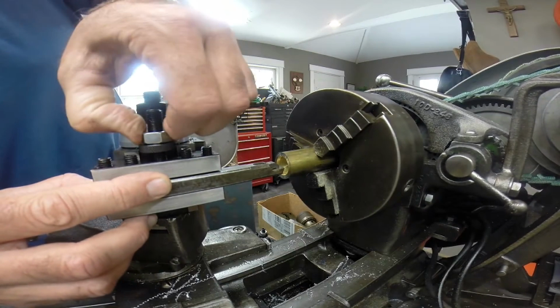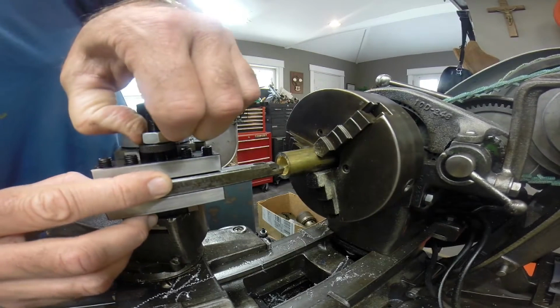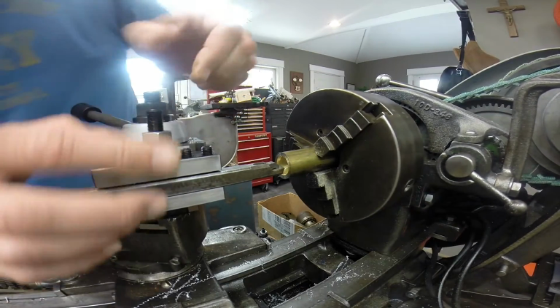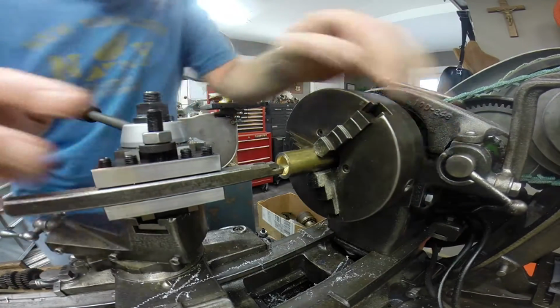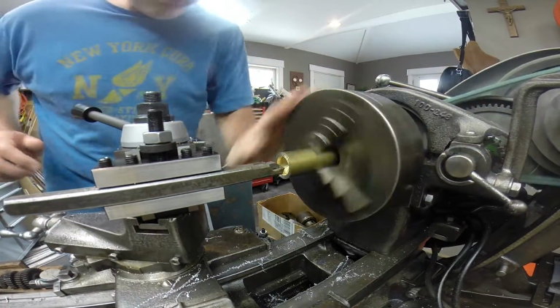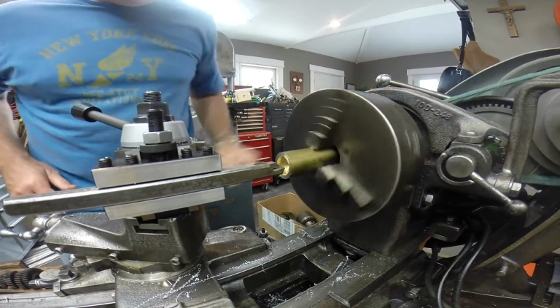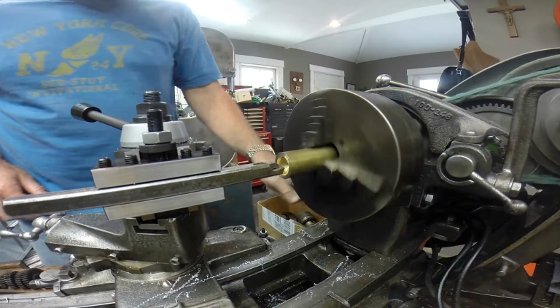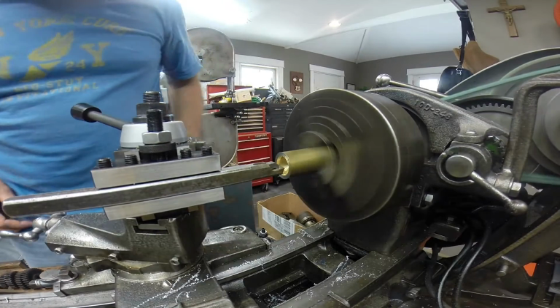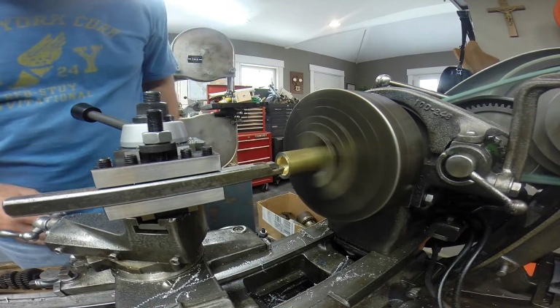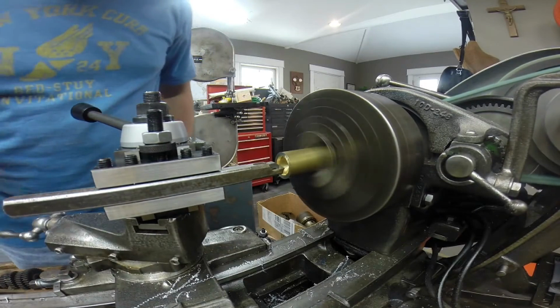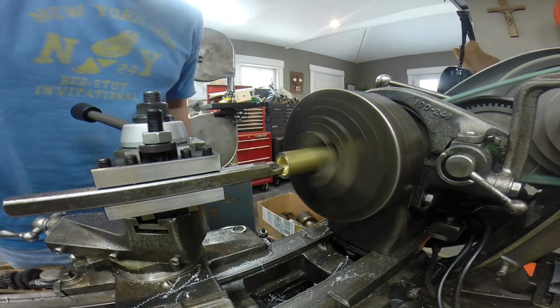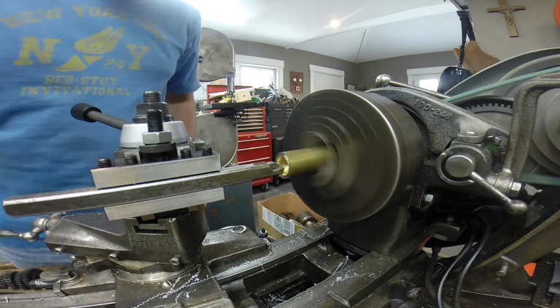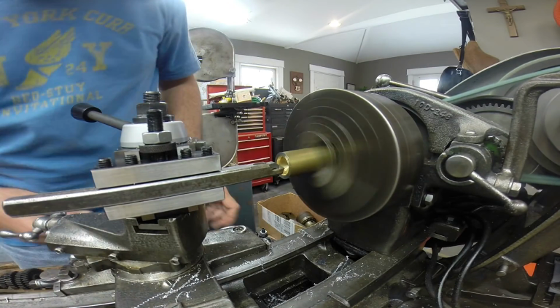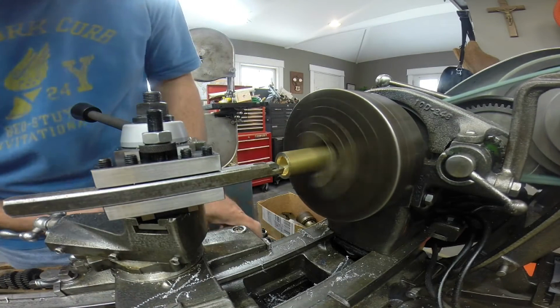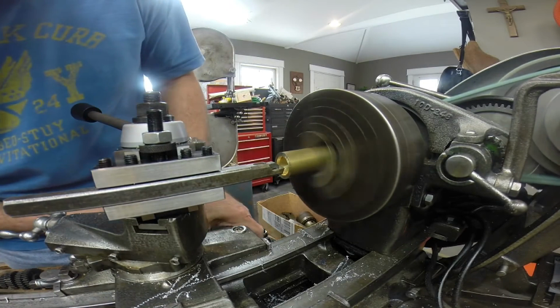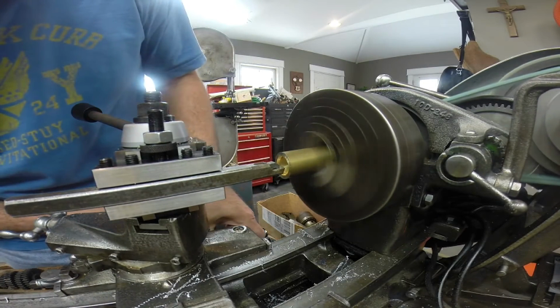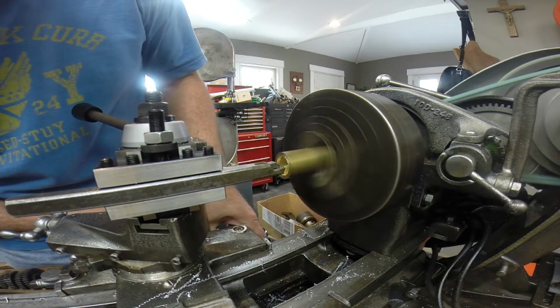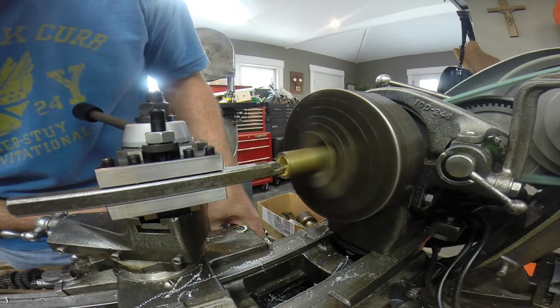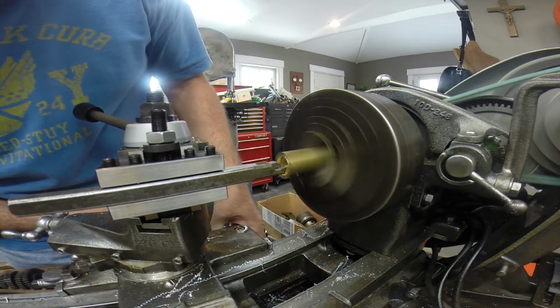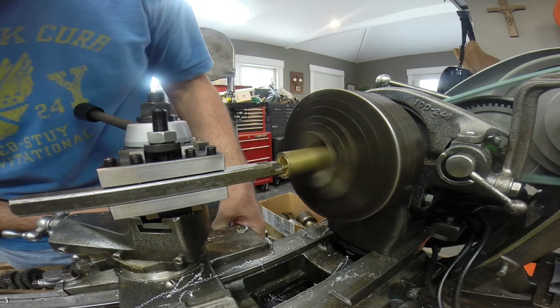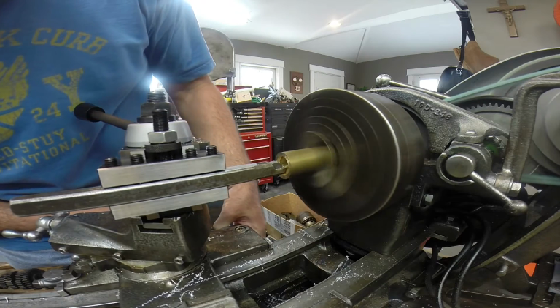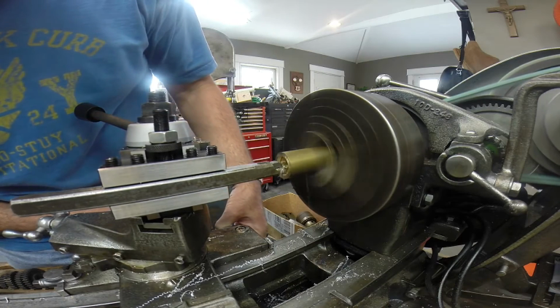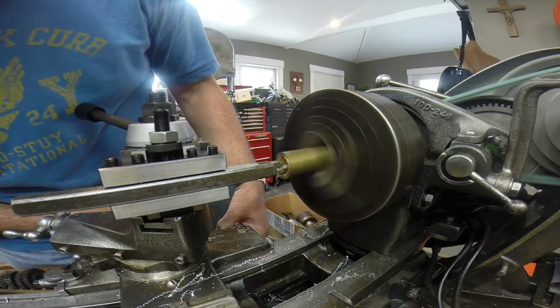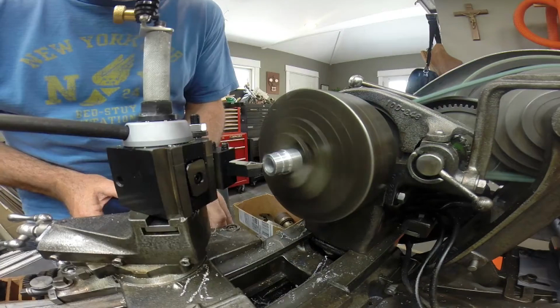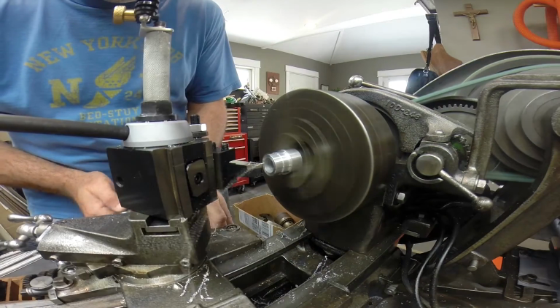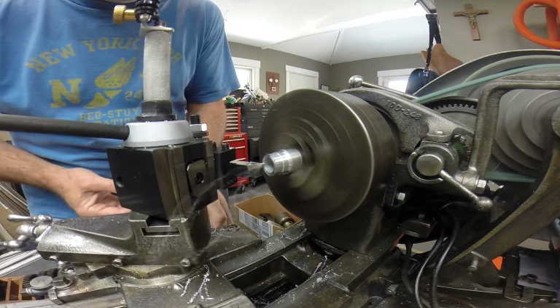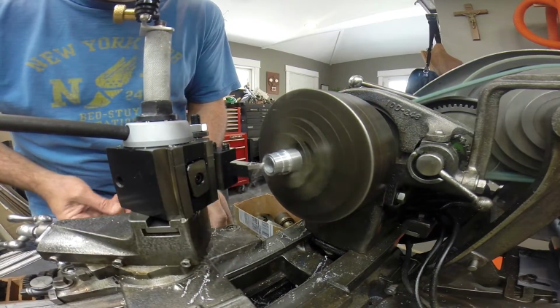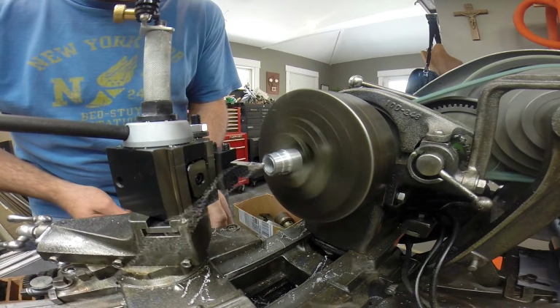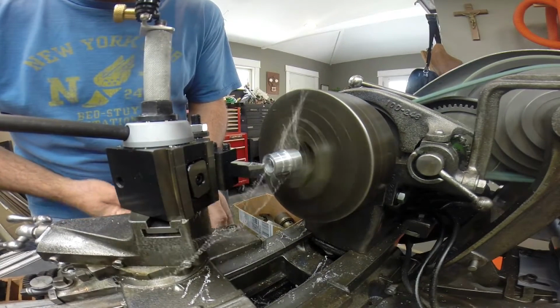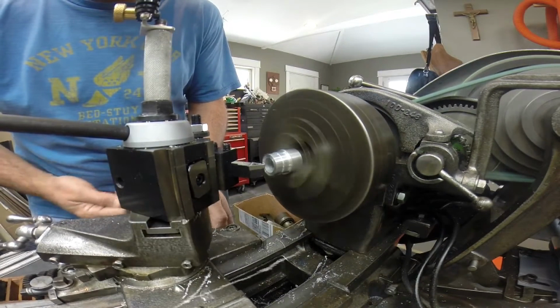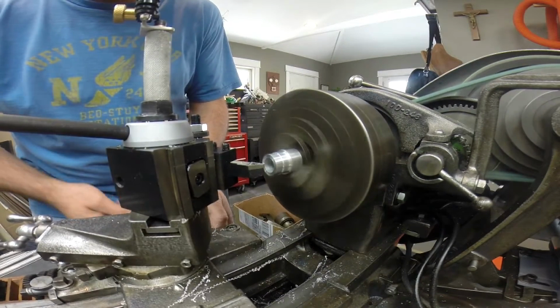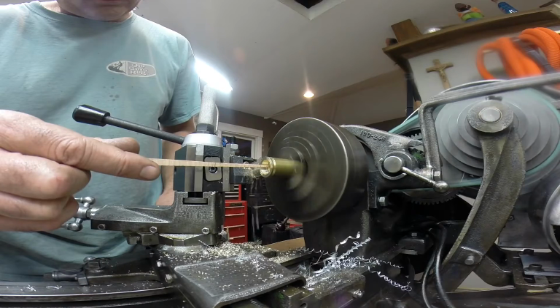These cutters cut great. This is half-inch shank tooling, and it's perfect for this lathe. I have a couple of good boring bars. These cutters work great. I even got the parting tool working.